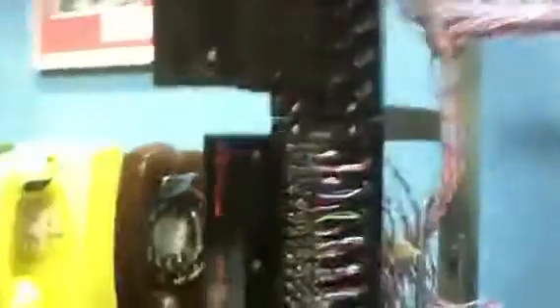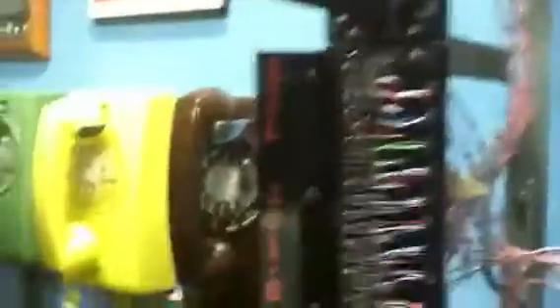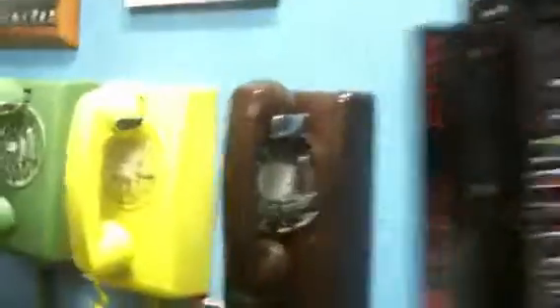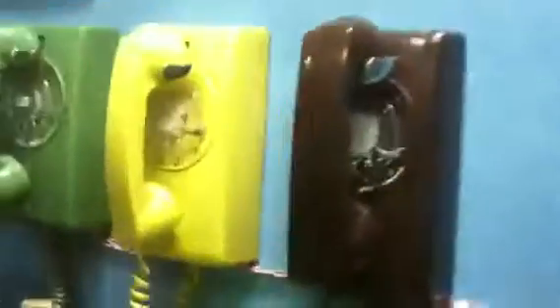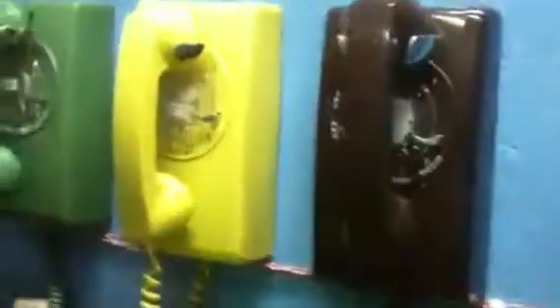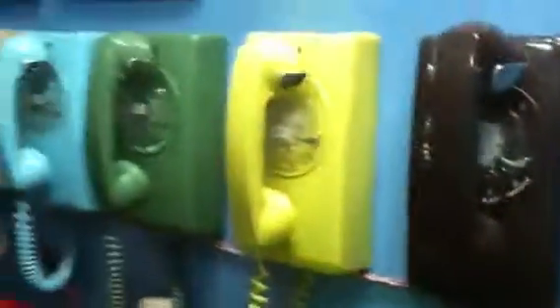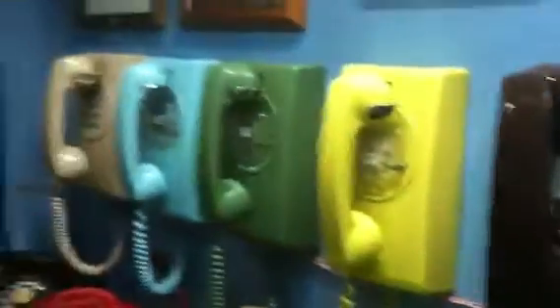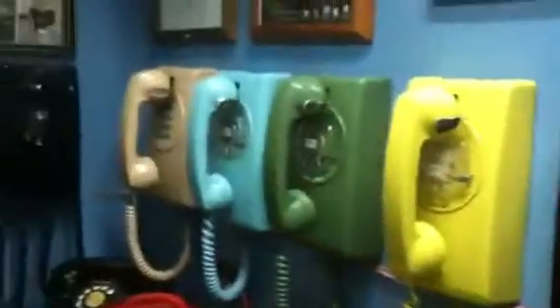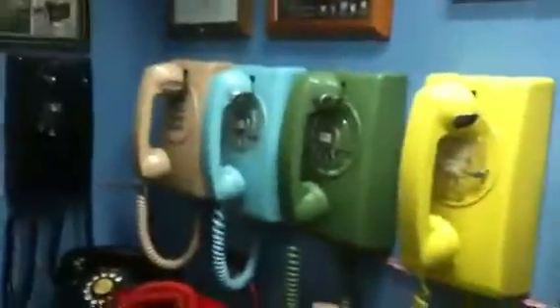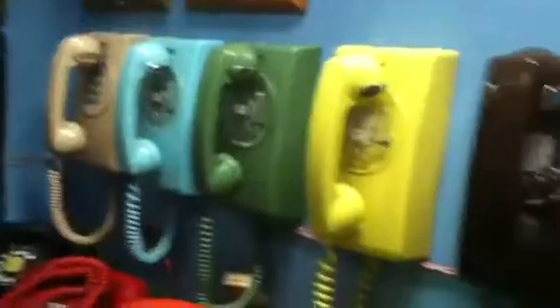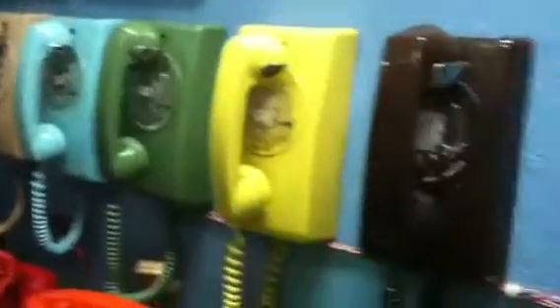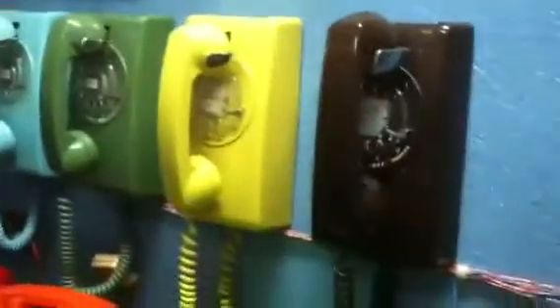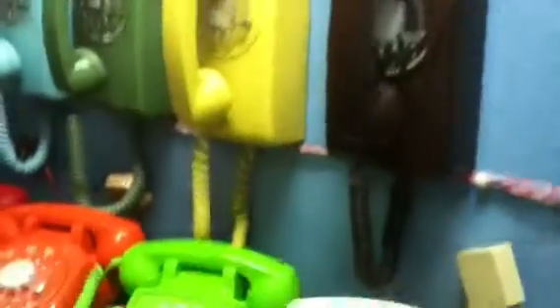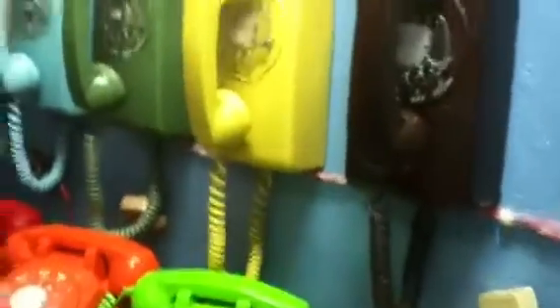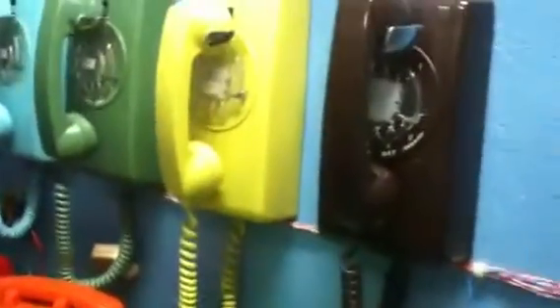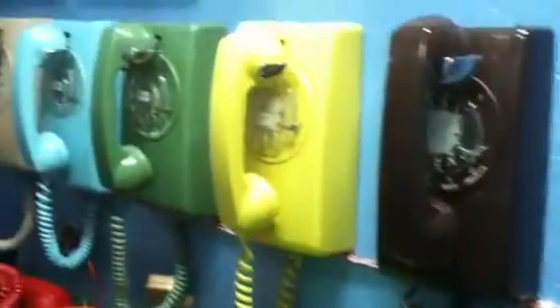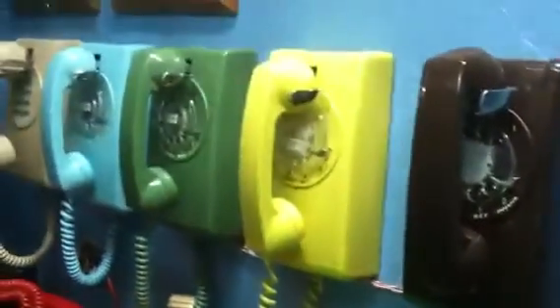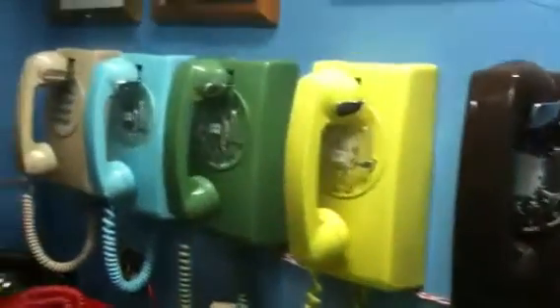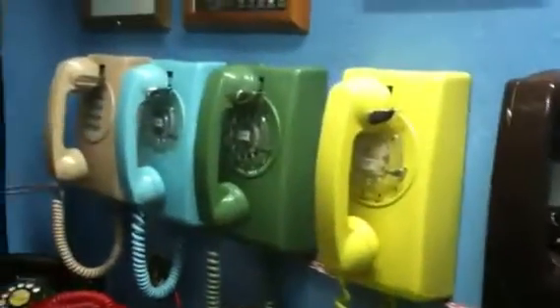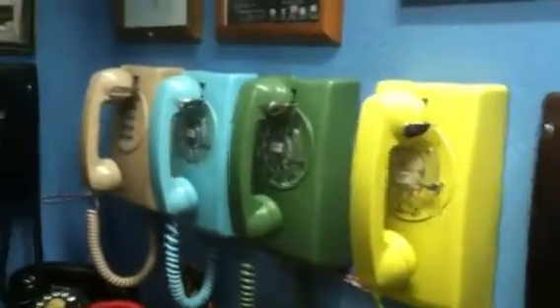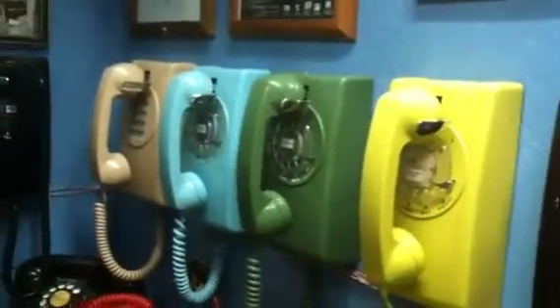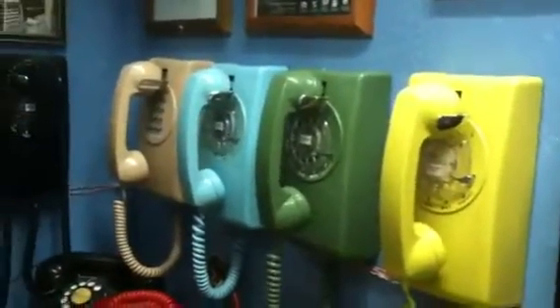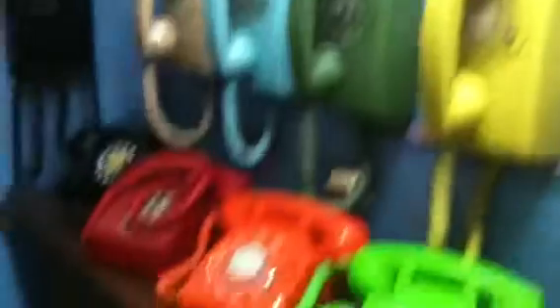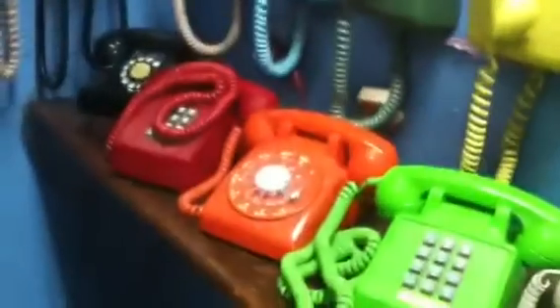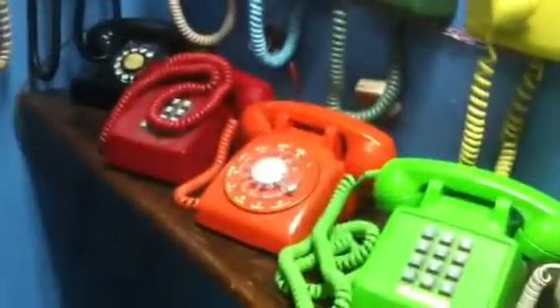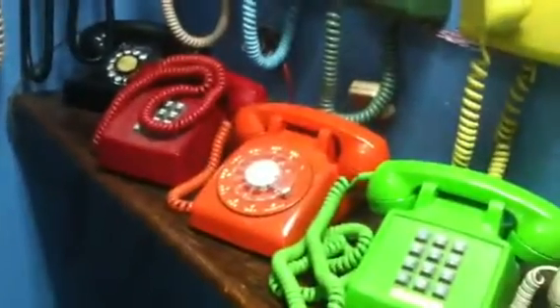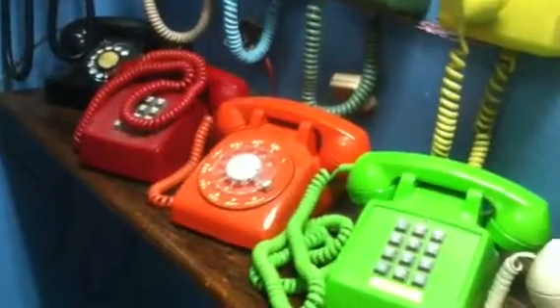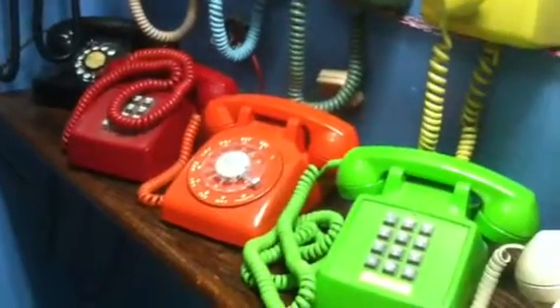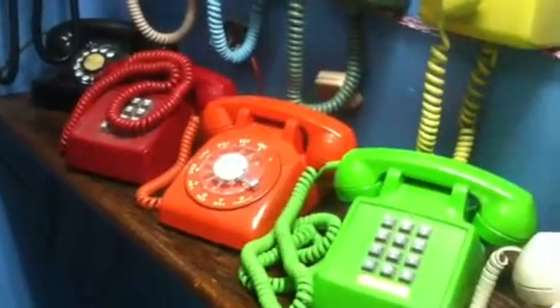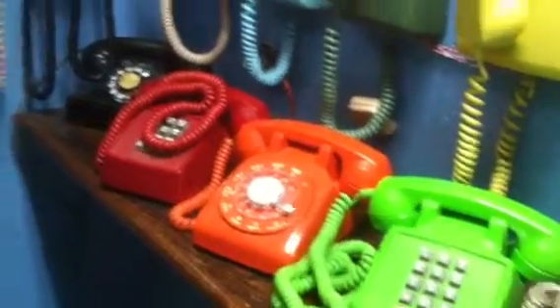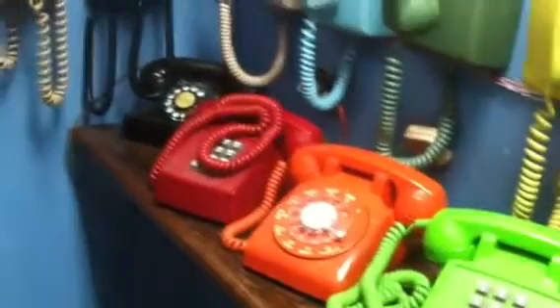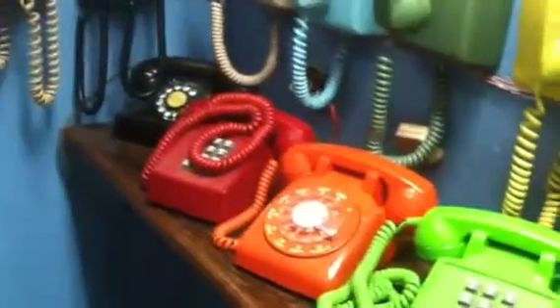I've got a little collection of phones over here. These are what I call the lovely colors from the 1970s: Cocoa Brown, Harvest Gold, Avocado, and of course lime green, orange, and cherry red.